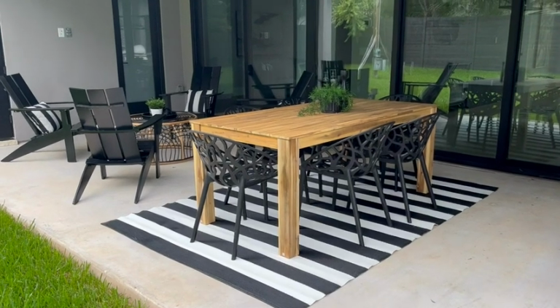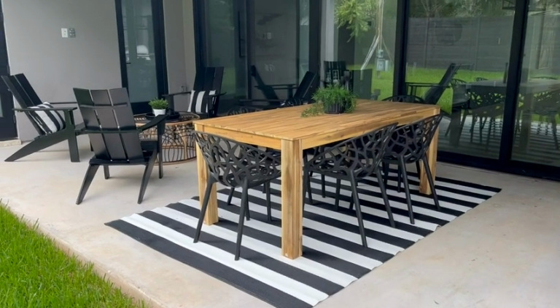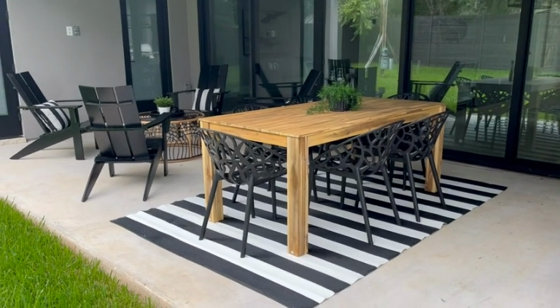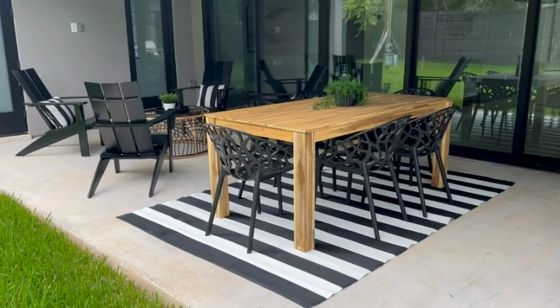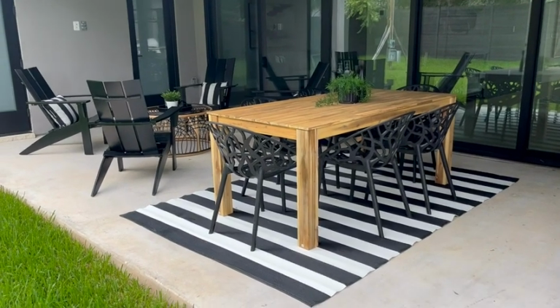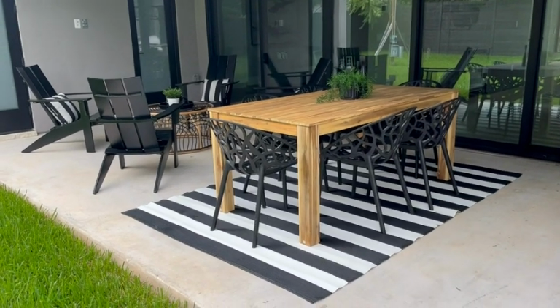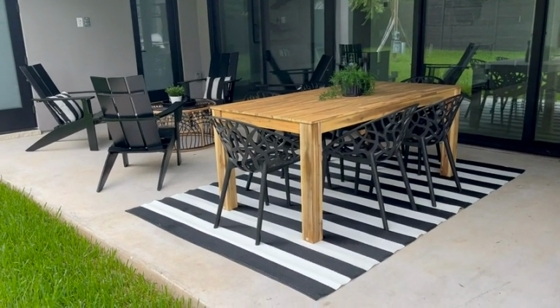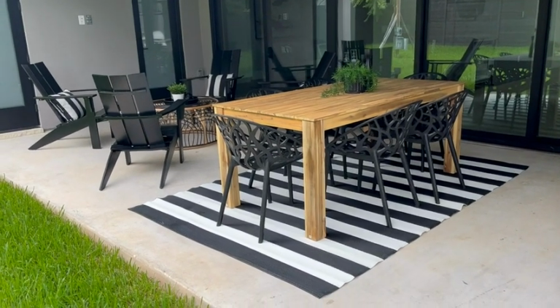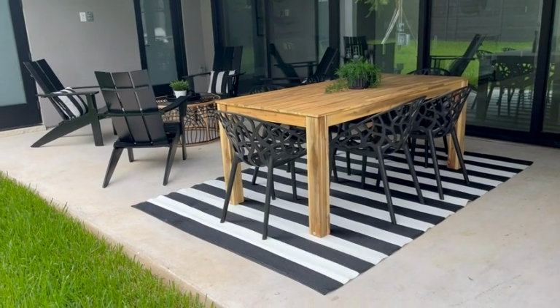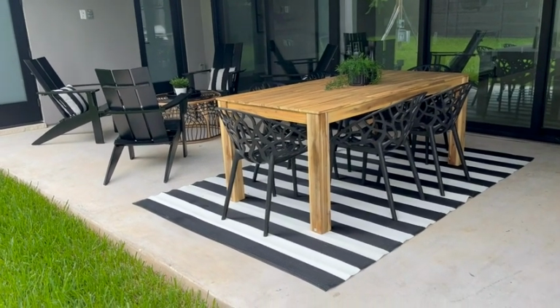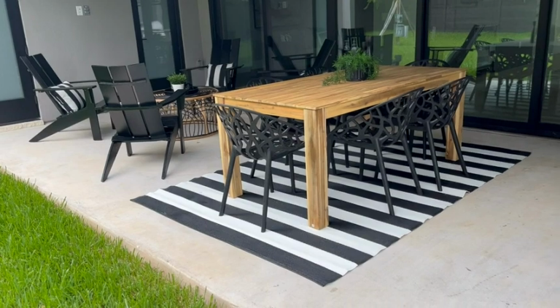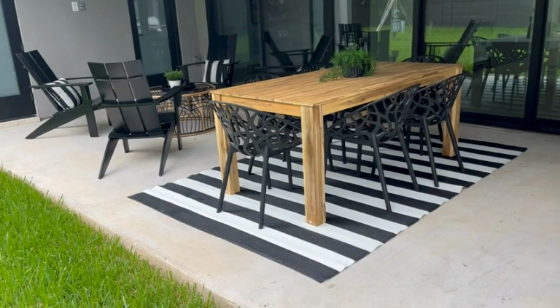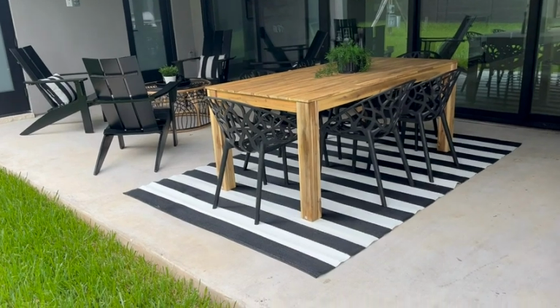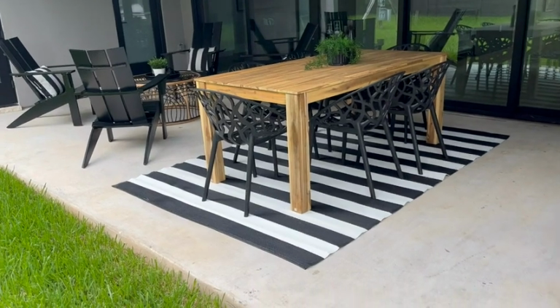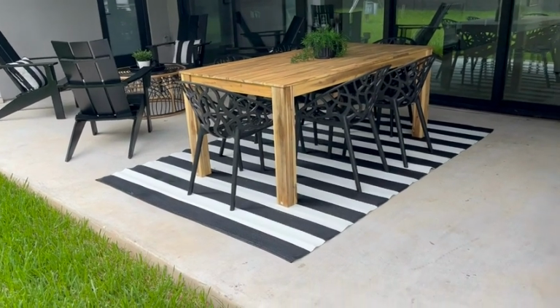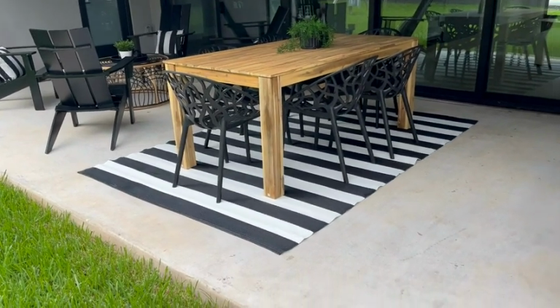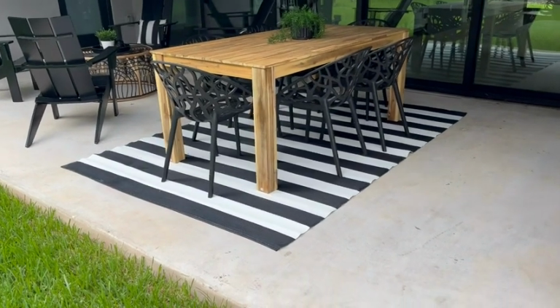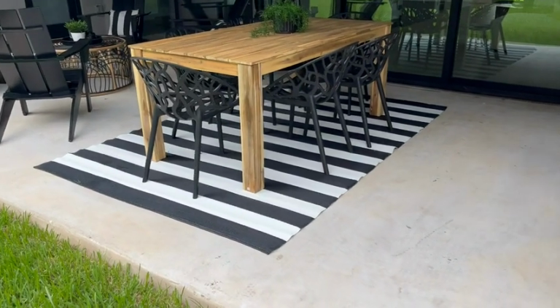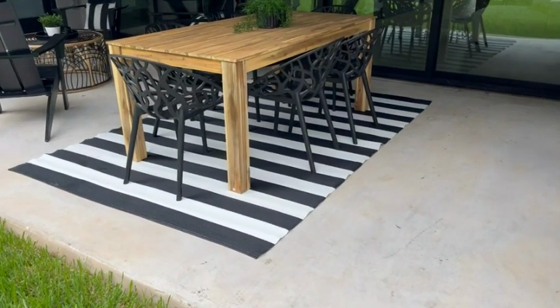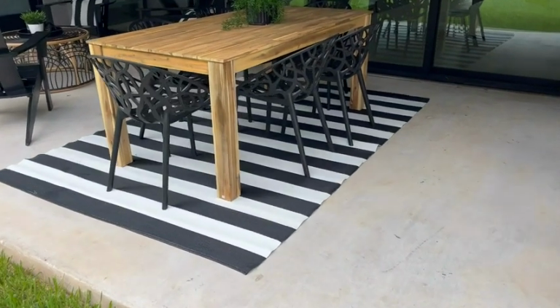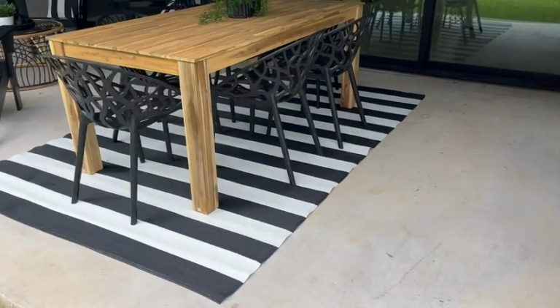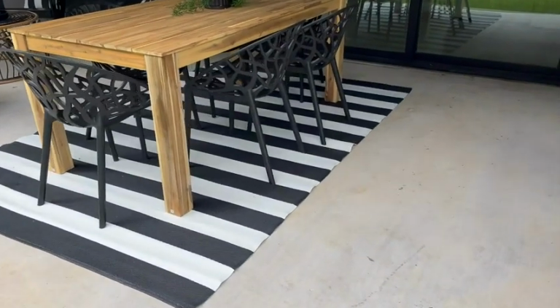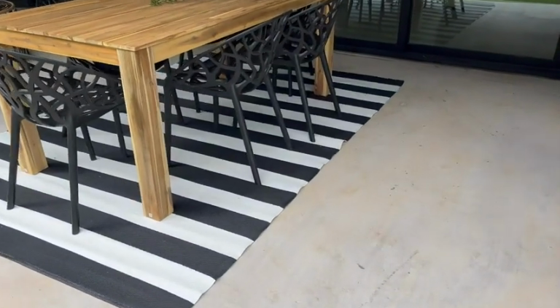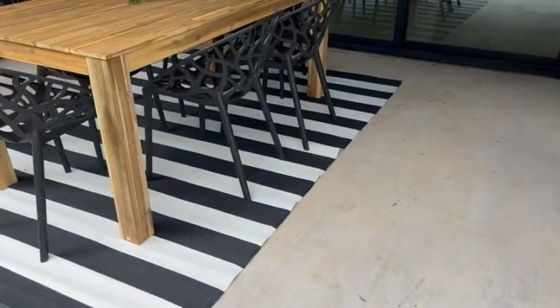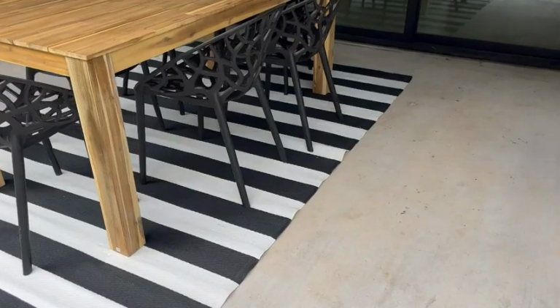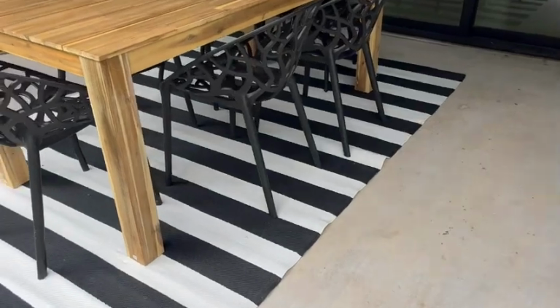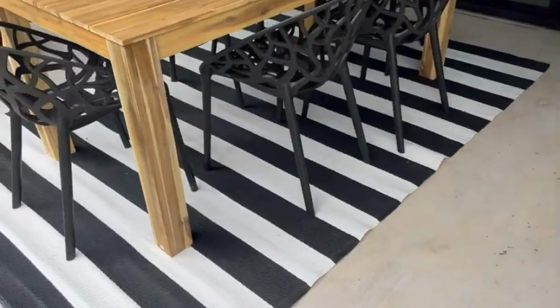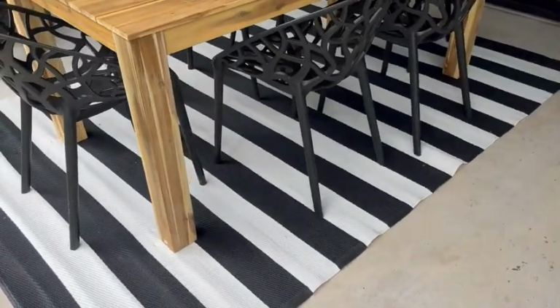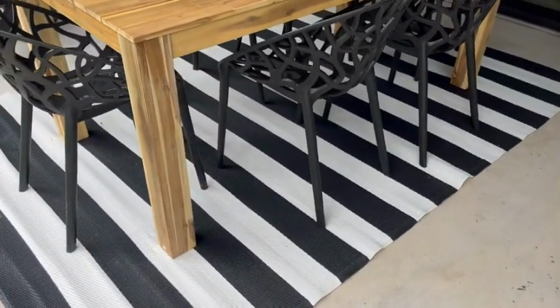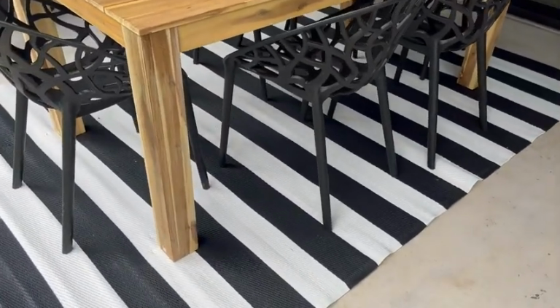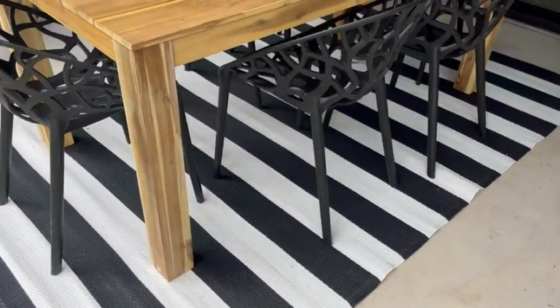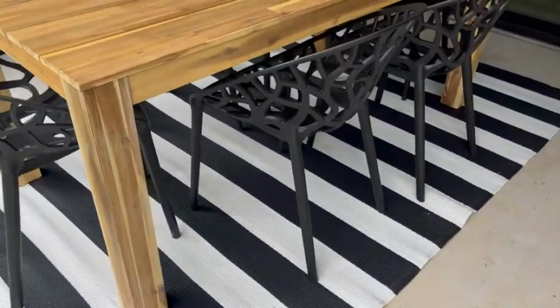Hey folks, it's Chris over at Pure Vita Homes. I wanted to do a quick video of this backyard setup that we have out here. So over here at the dining area, you have the Pemberley Rowe patio dining chairs.